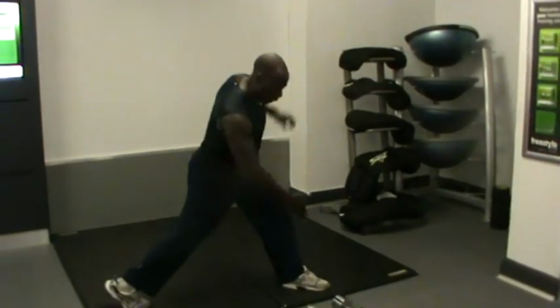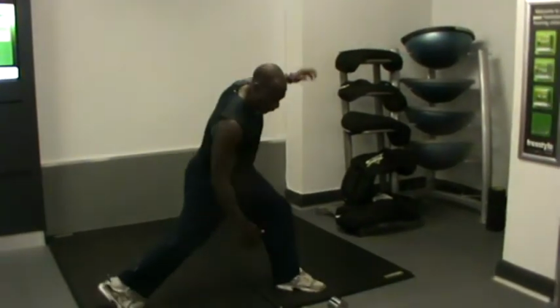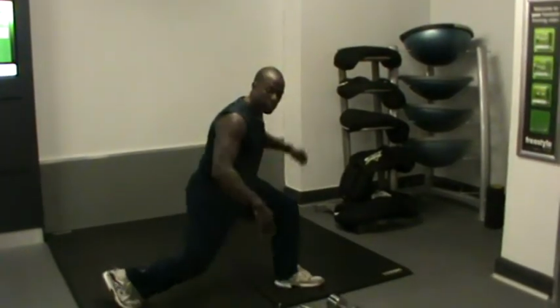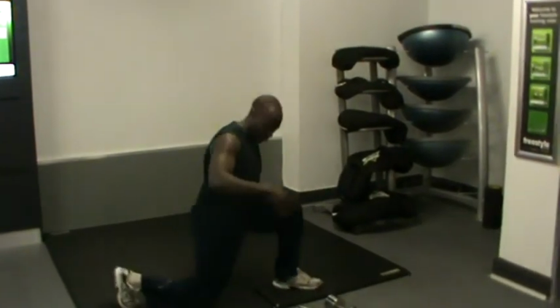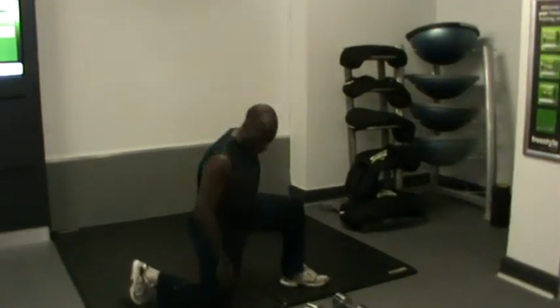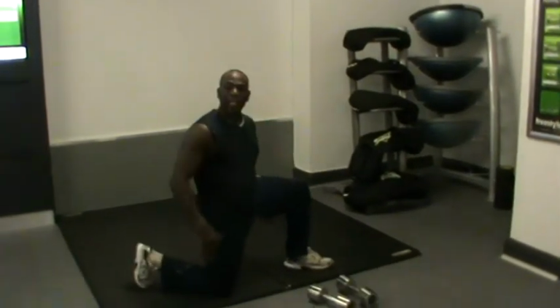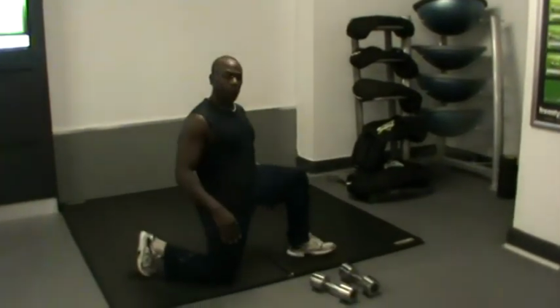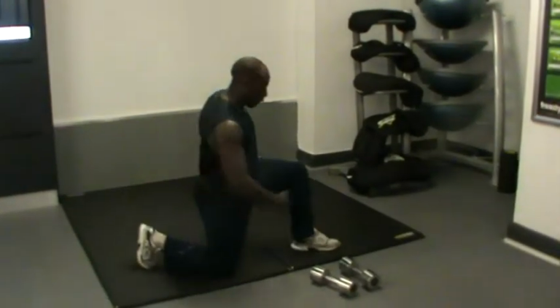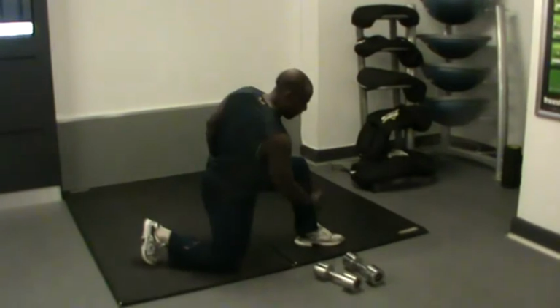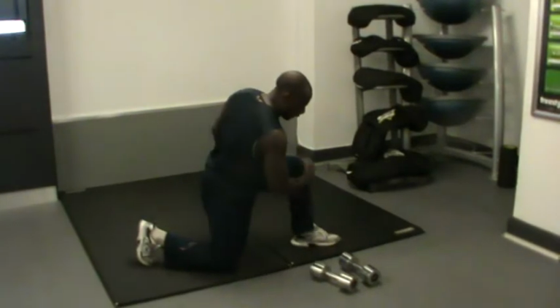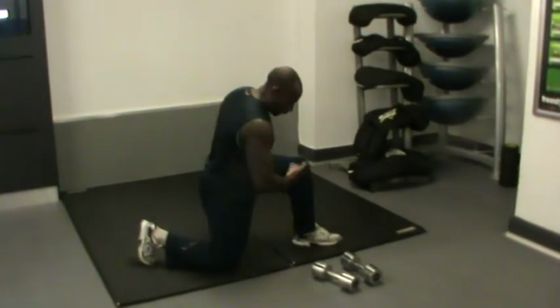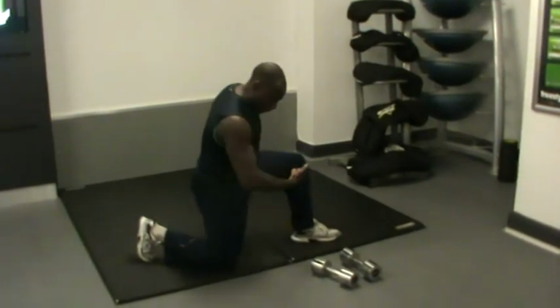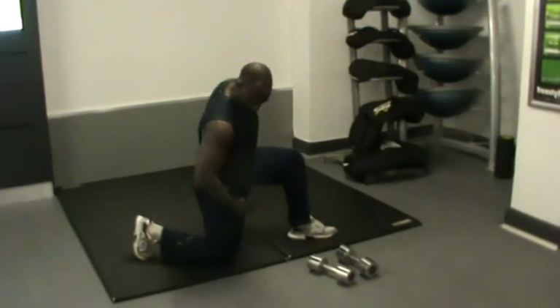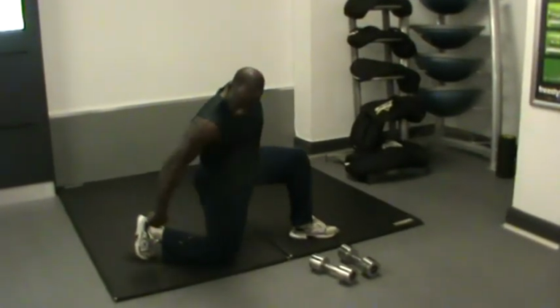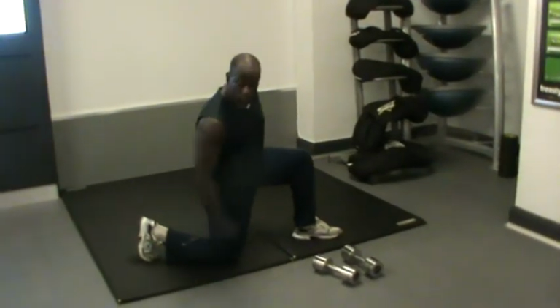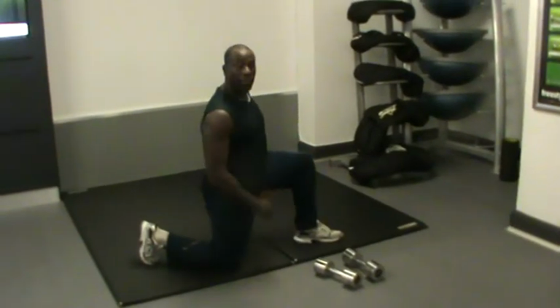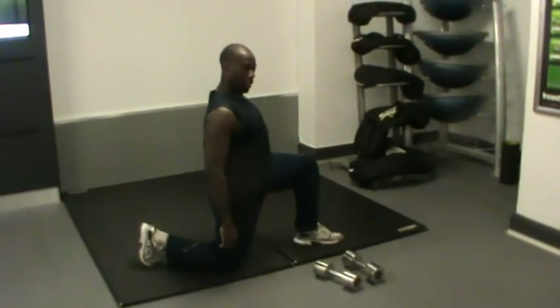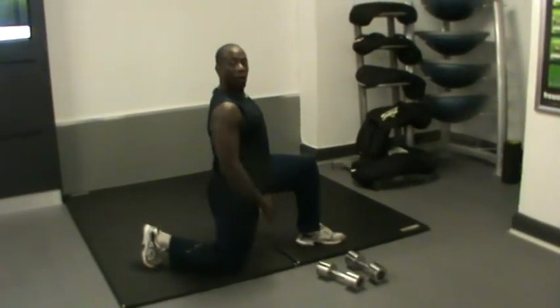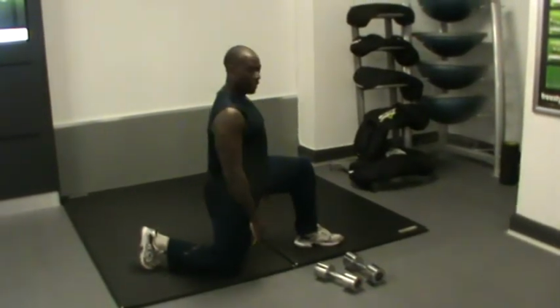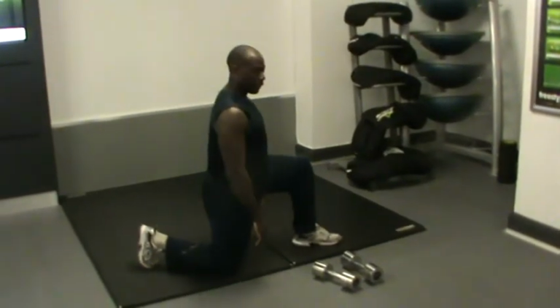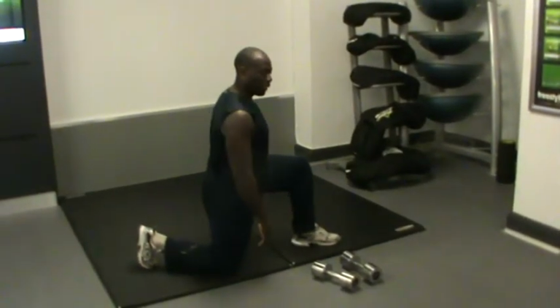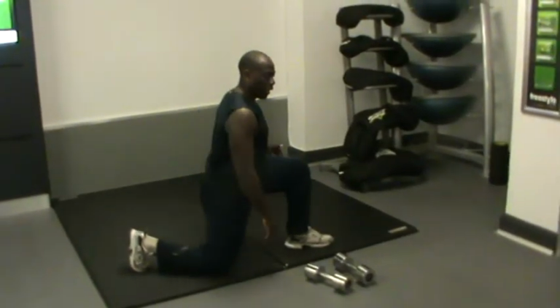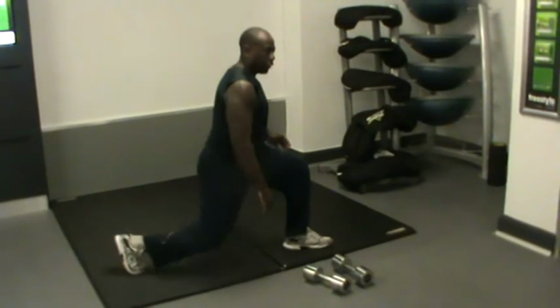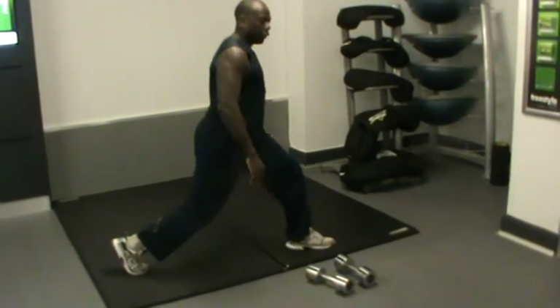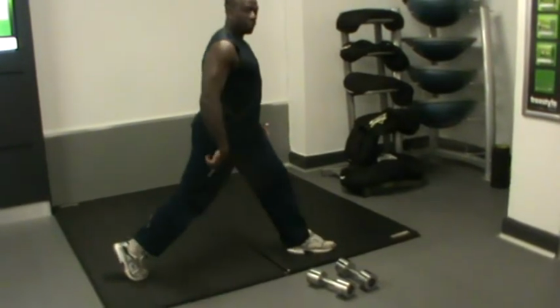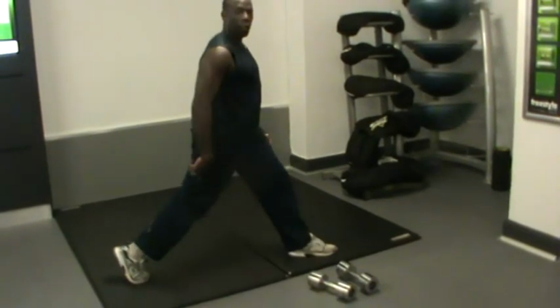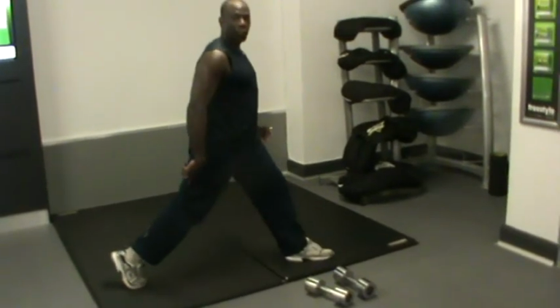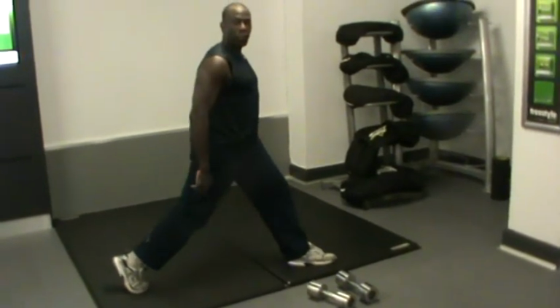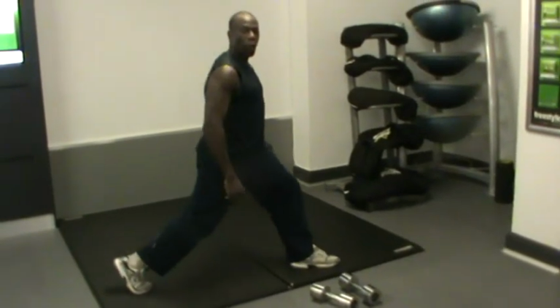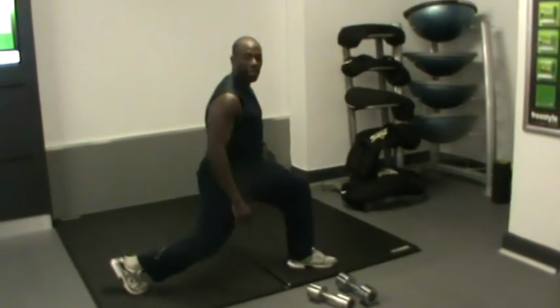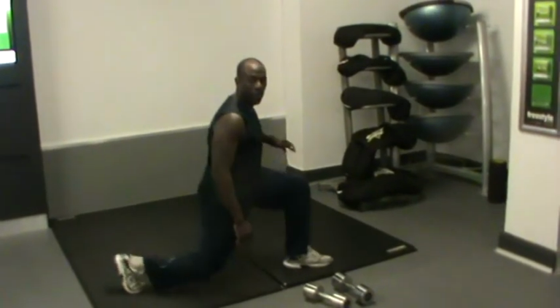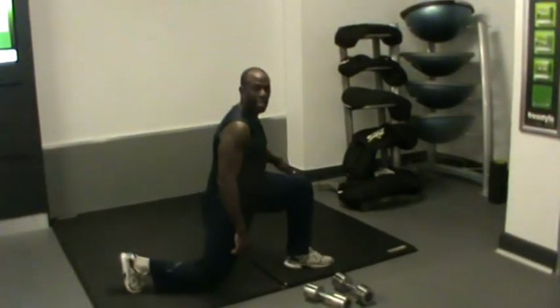Keep your legs nice and straight. The easier position — keep your body nice and straight. All you need to do is just raise your lower leg, the back leg.